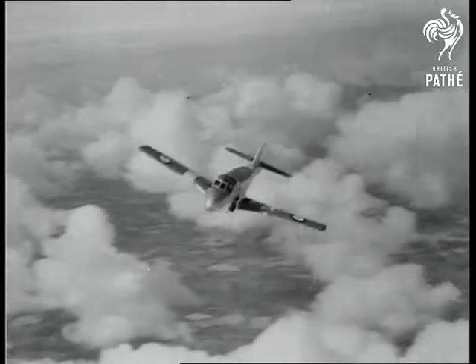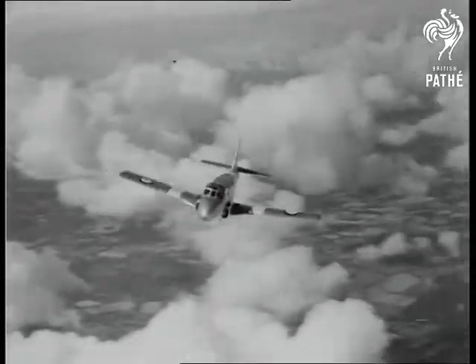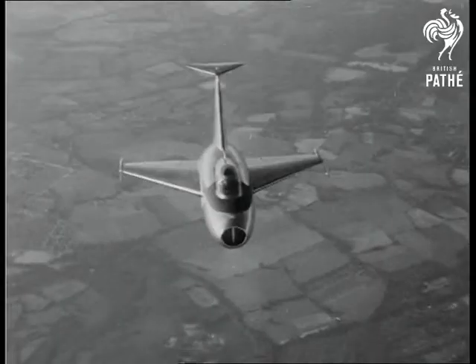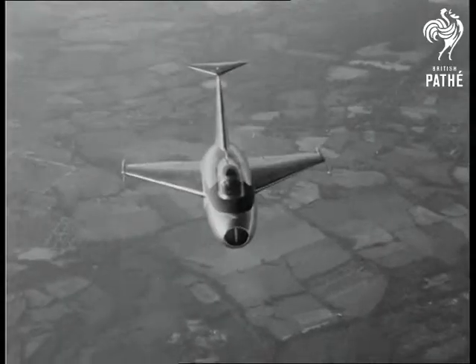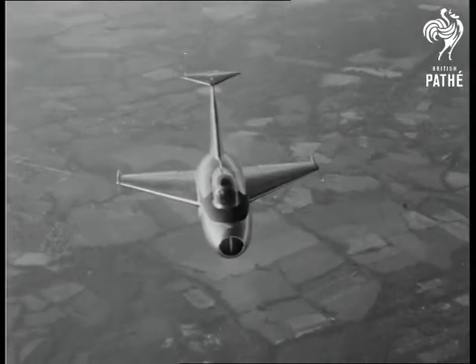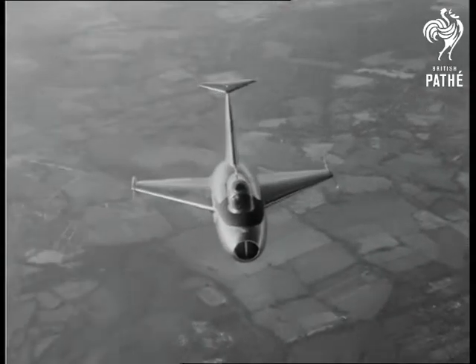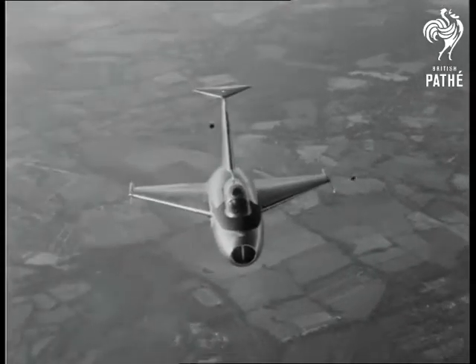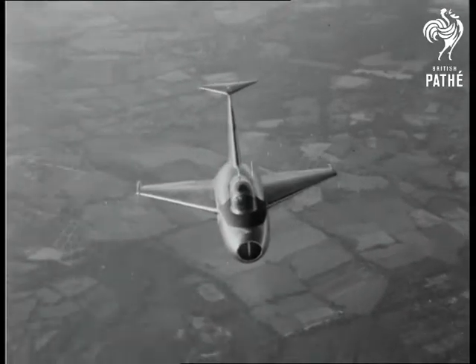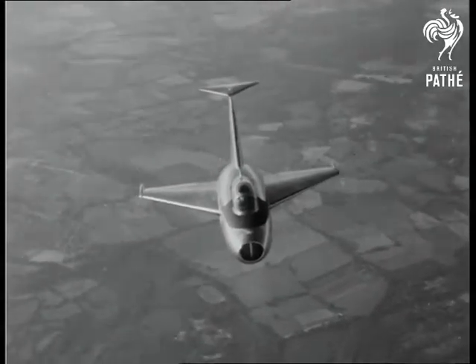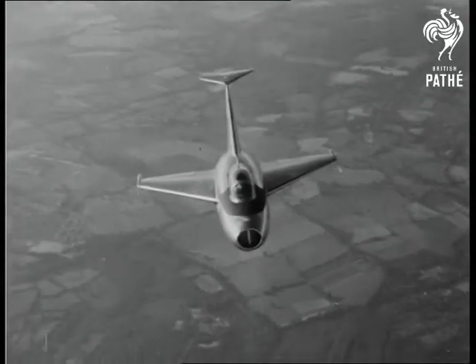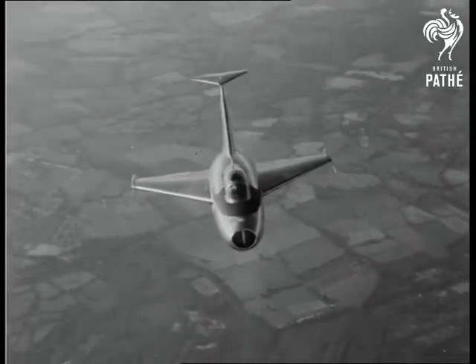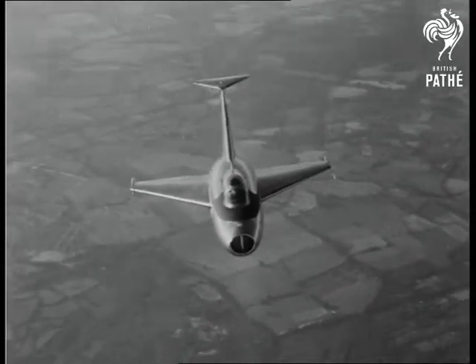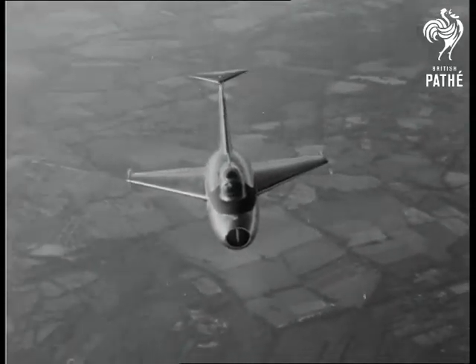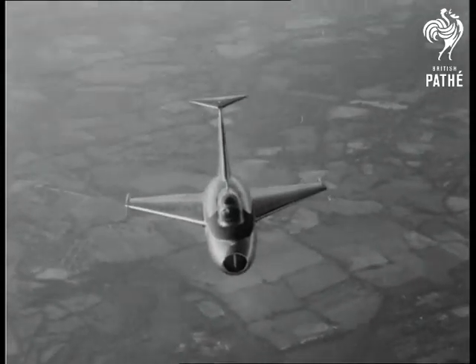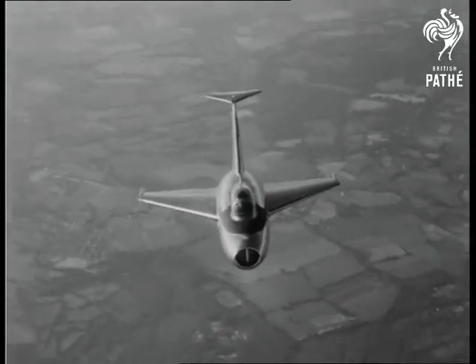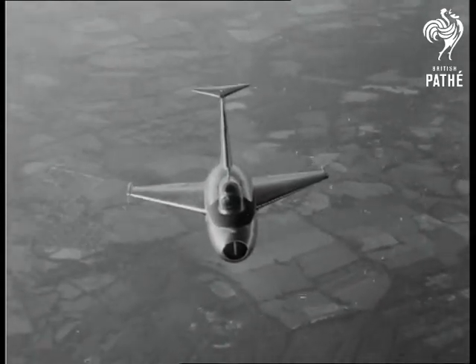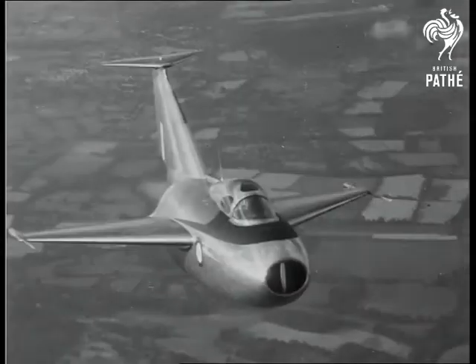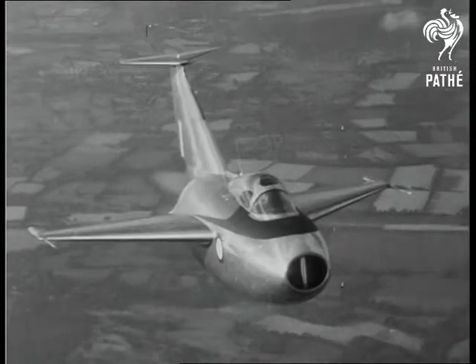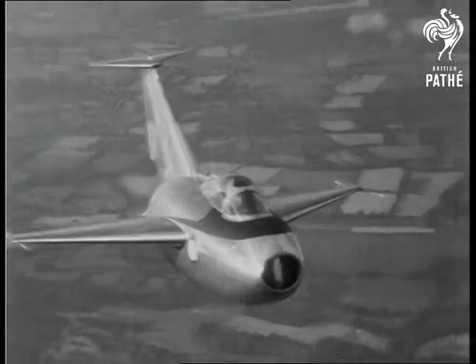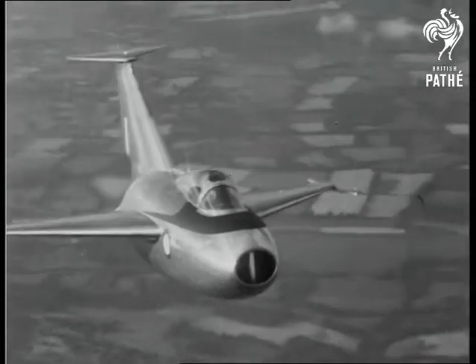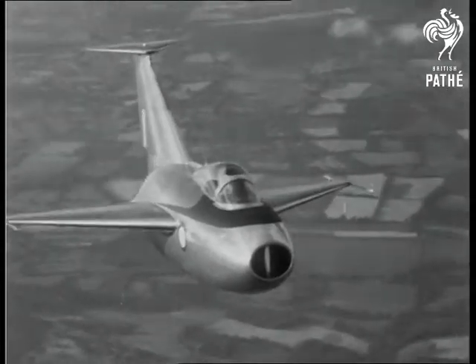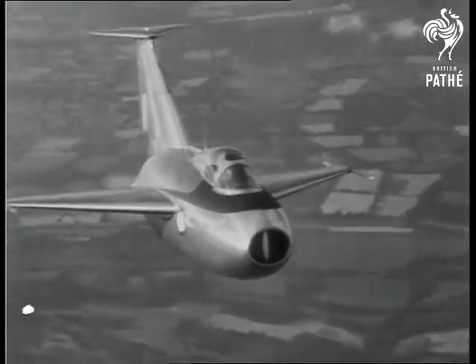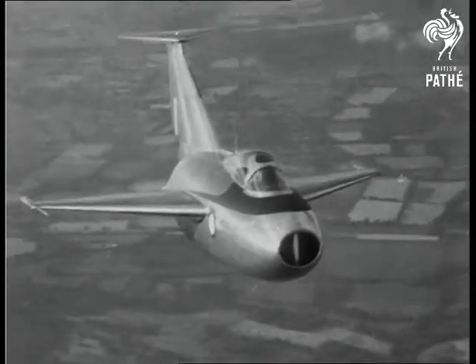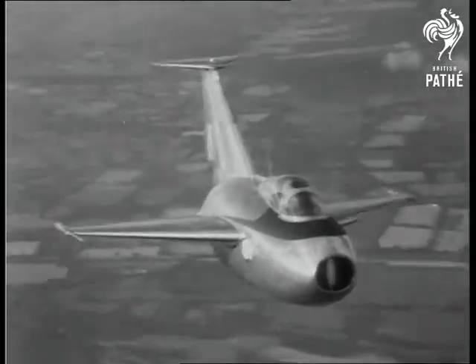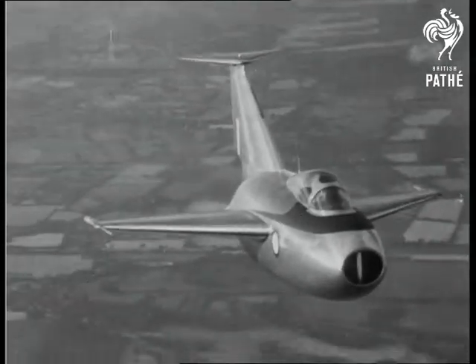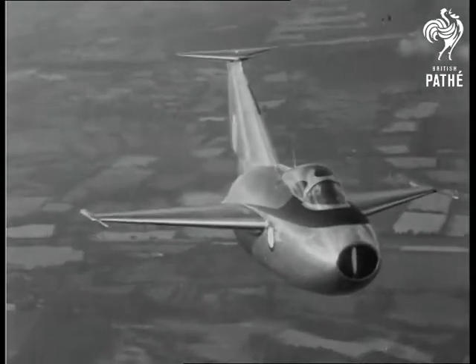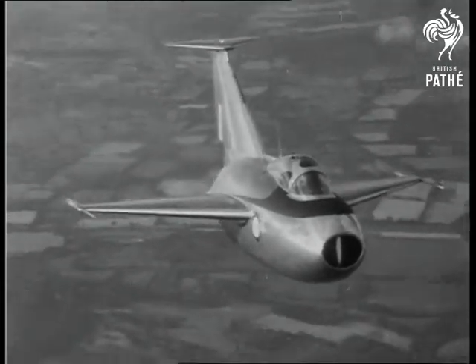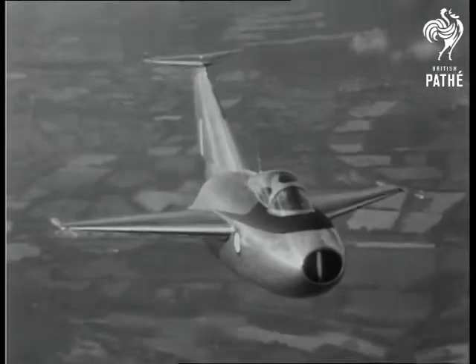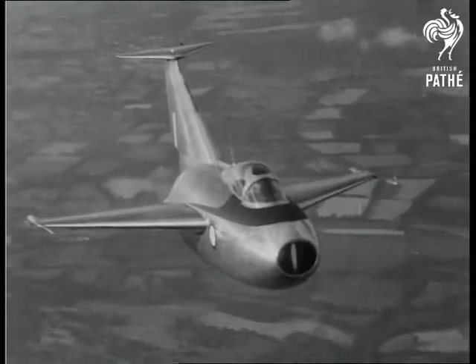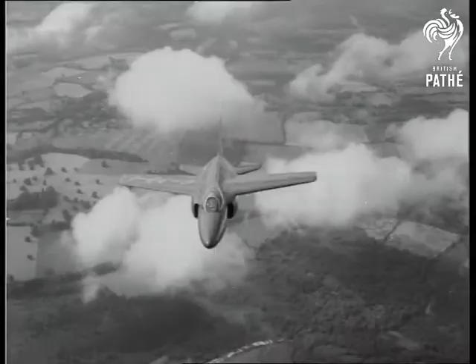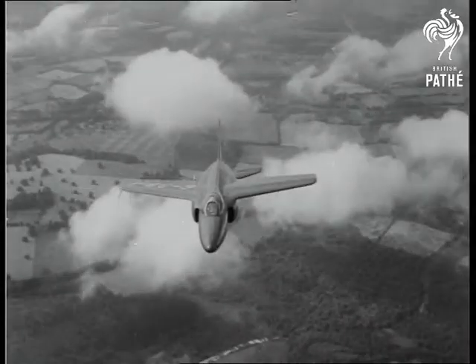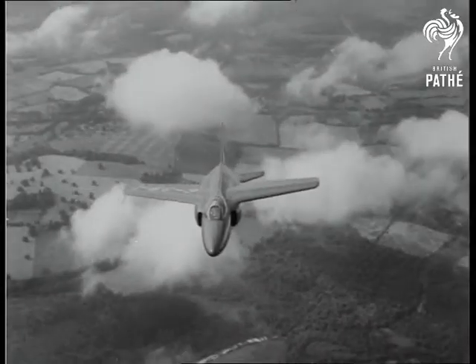Now the Fairey Delta, the plane with the tail like a paint scraper. This little aircraft has been built to investigate the properties of Delta wing designs. And here's the Midge in action.